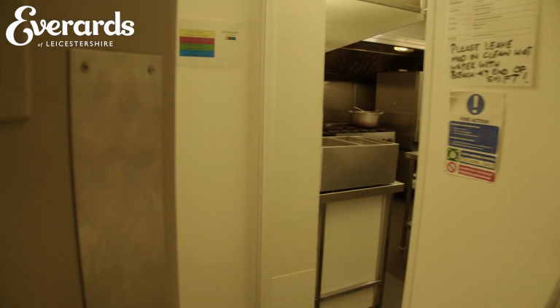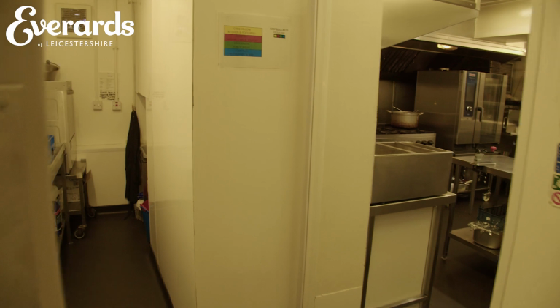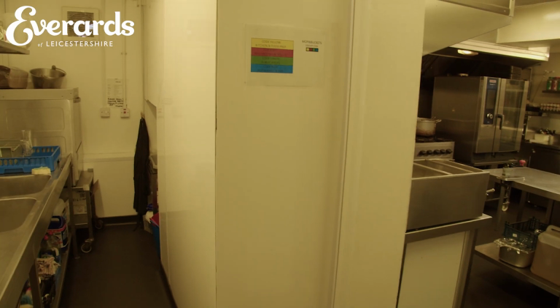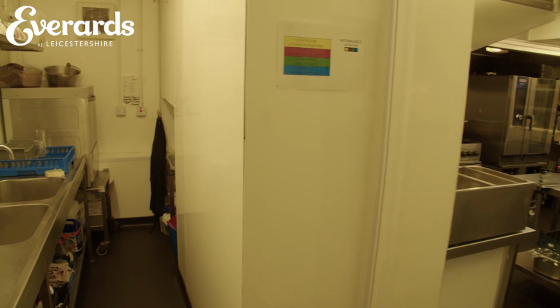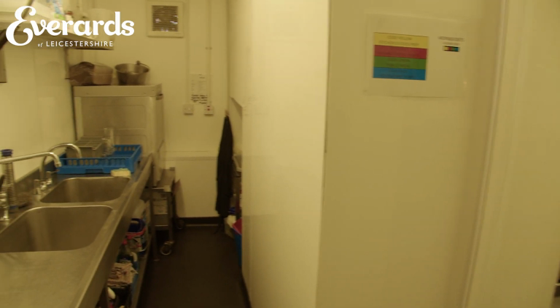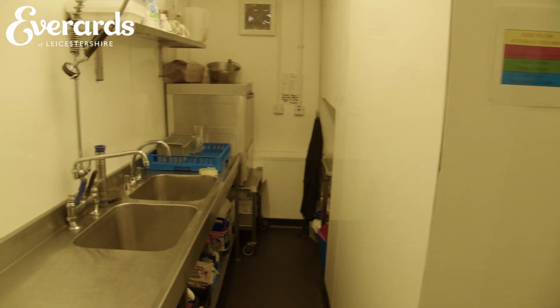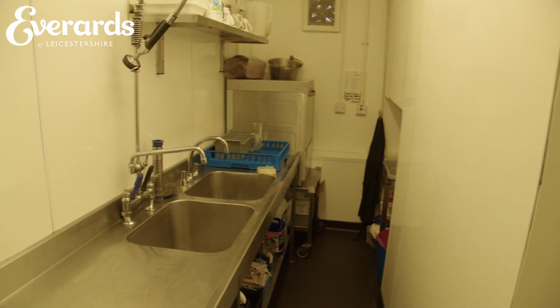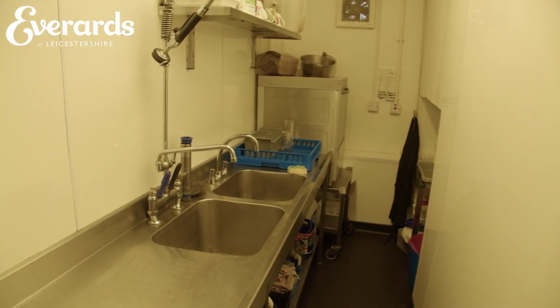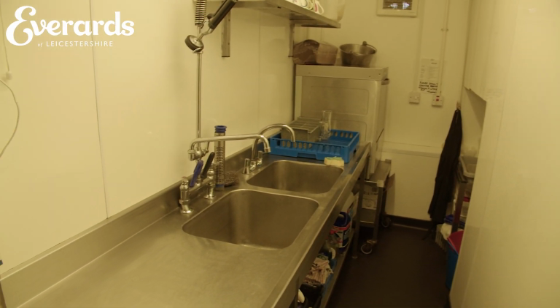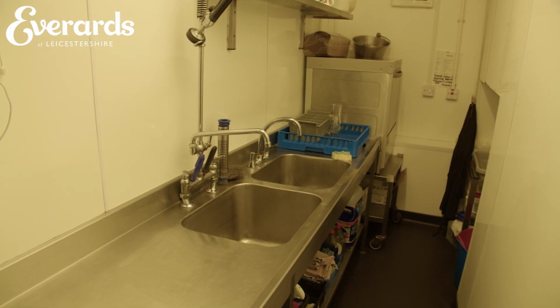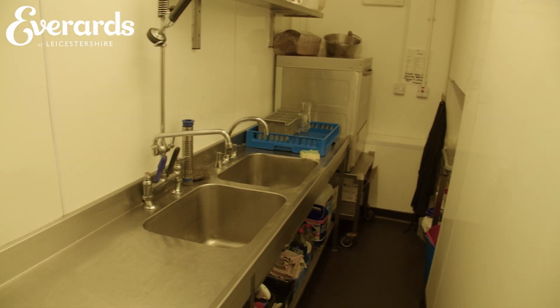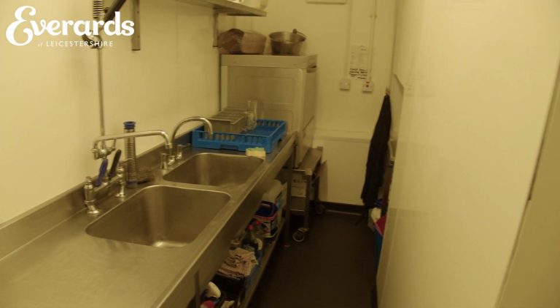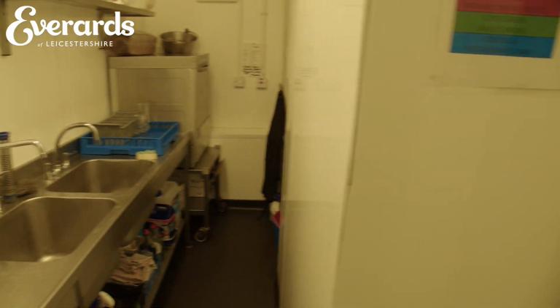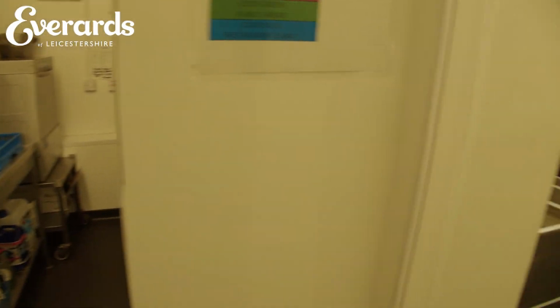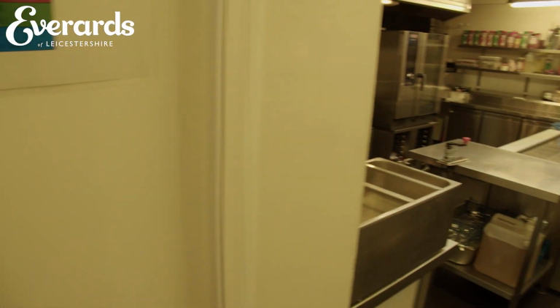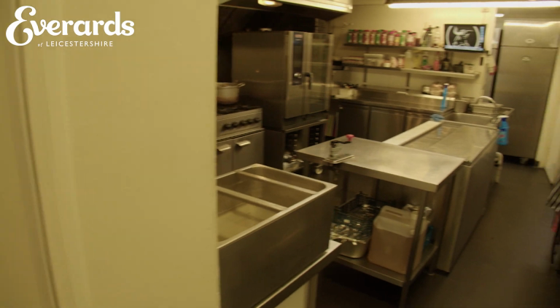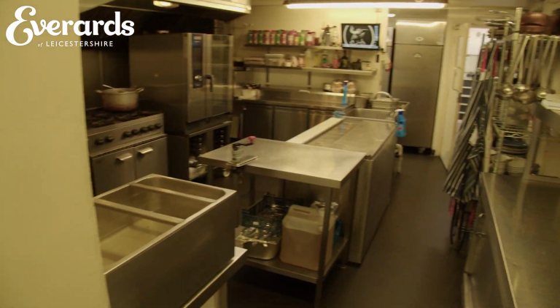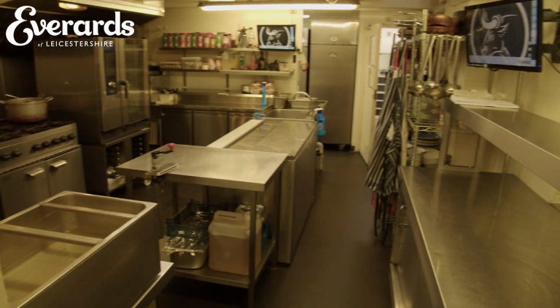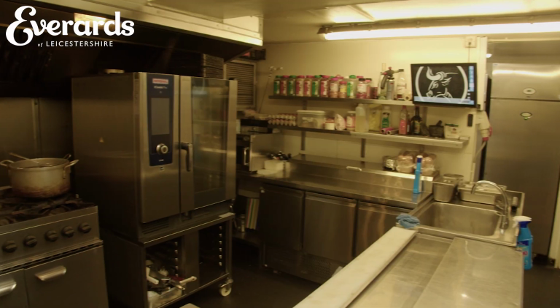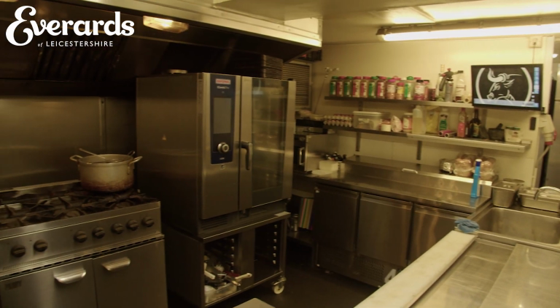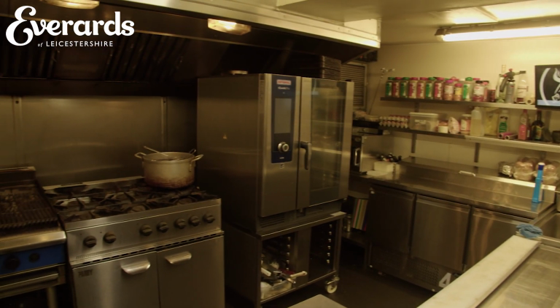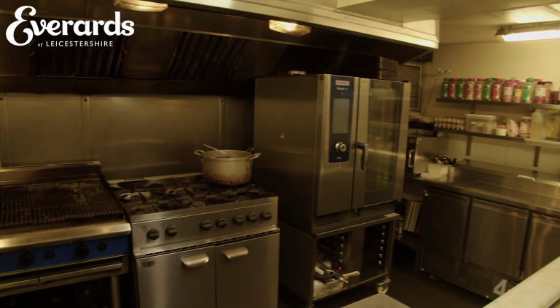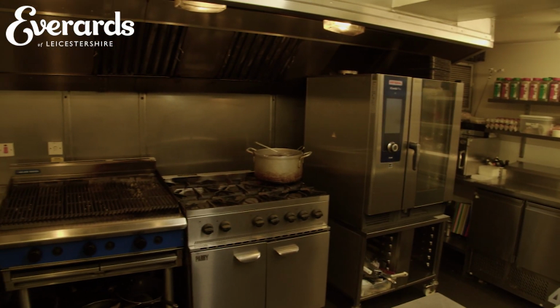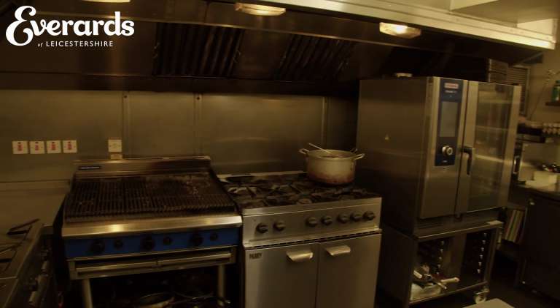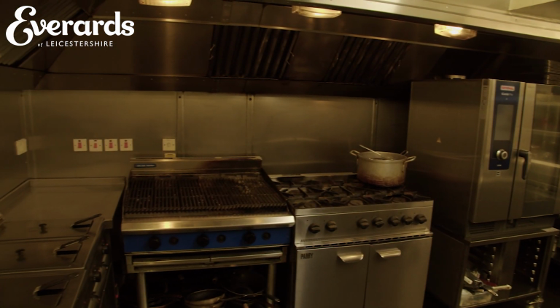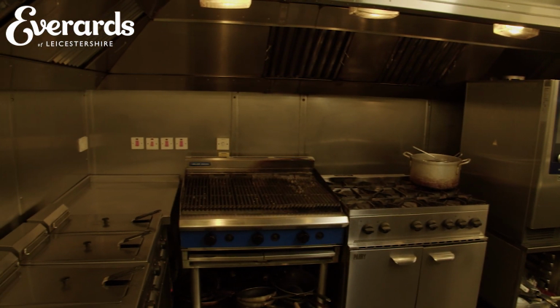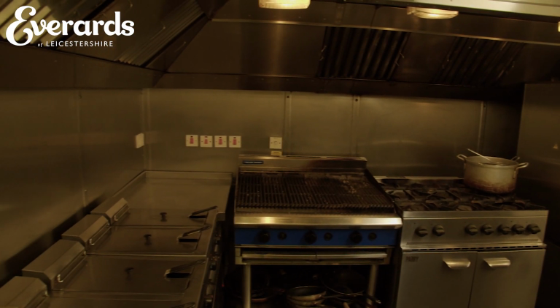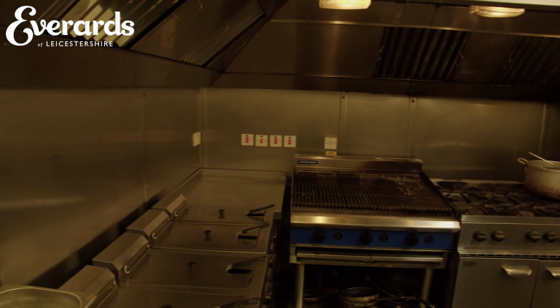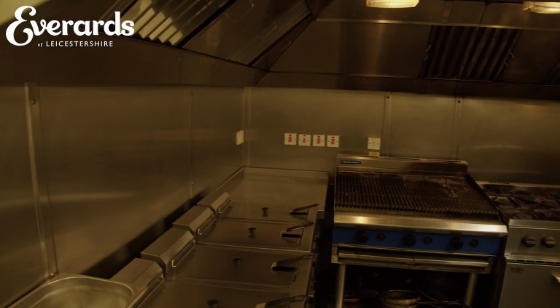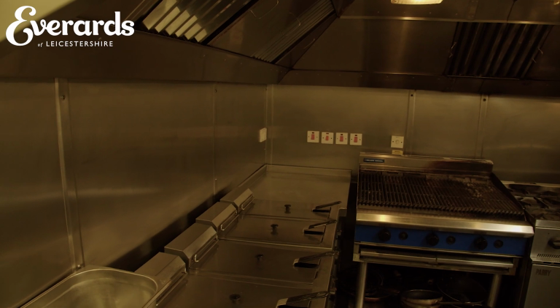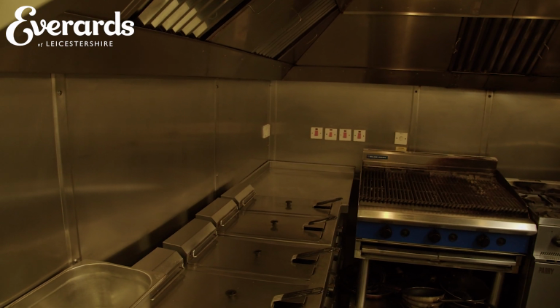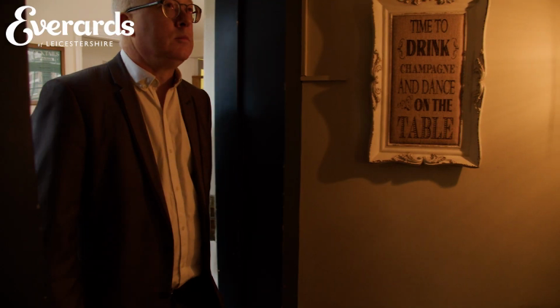The Bull's Head has a great reputation for its exceptional pub food and features a well-equipped open kitchen, making this pub a great option if you have a vision for delivering good quality food.